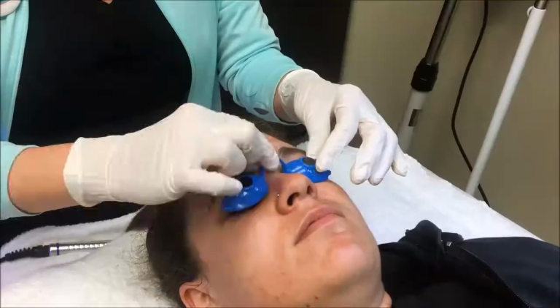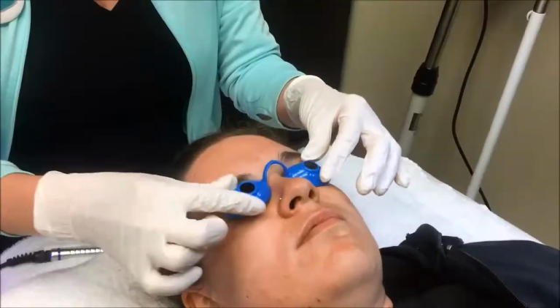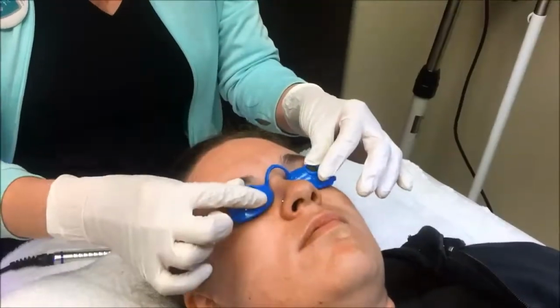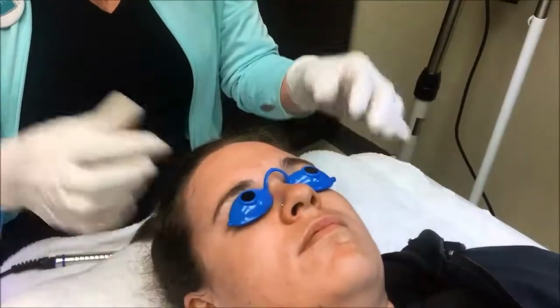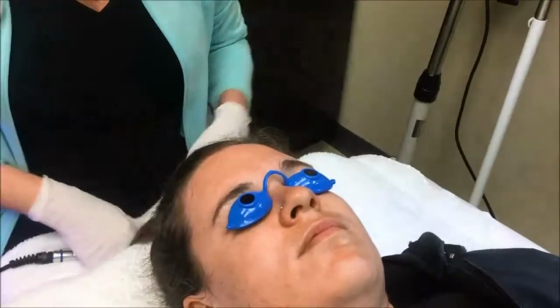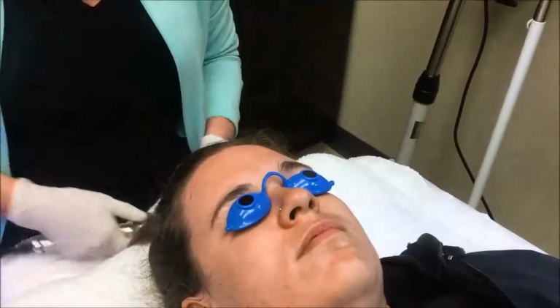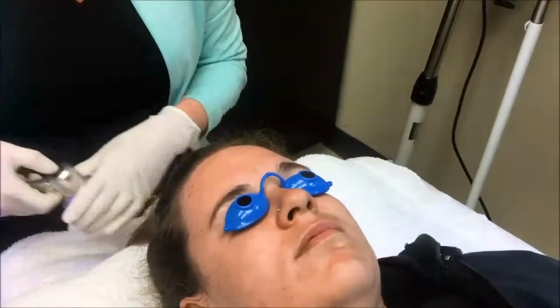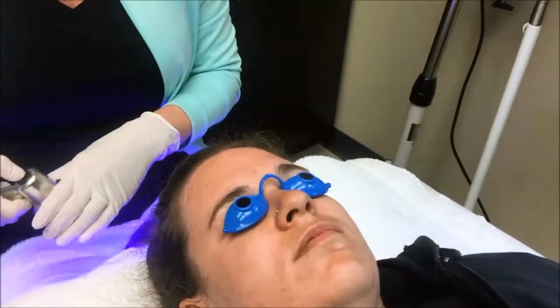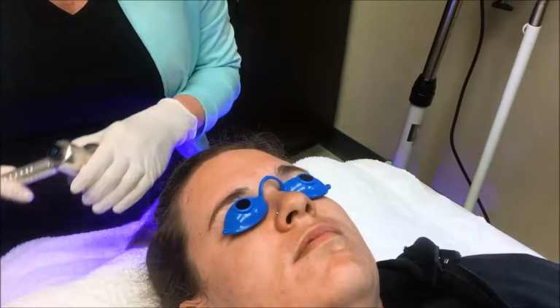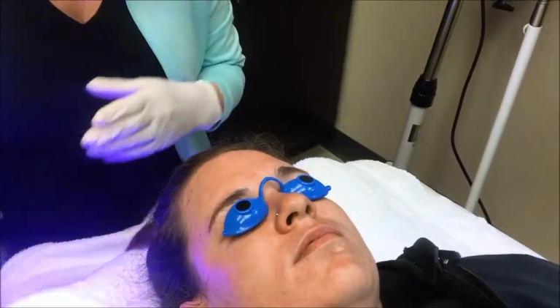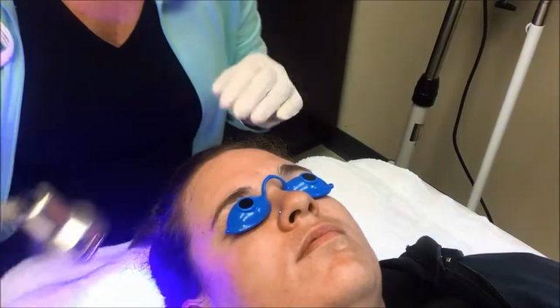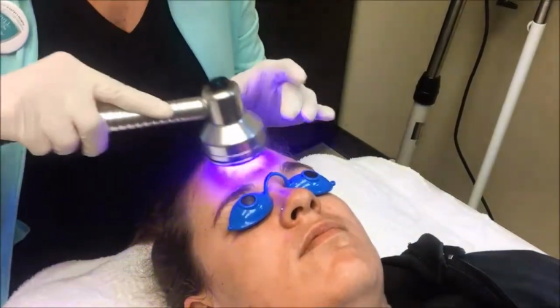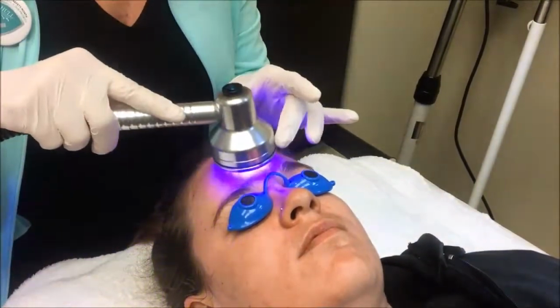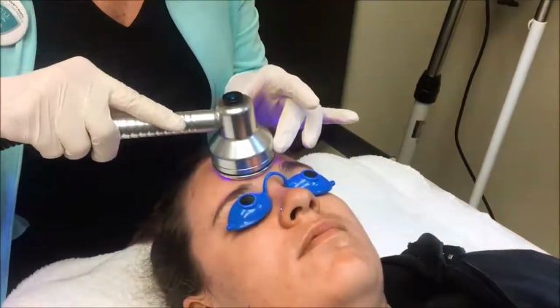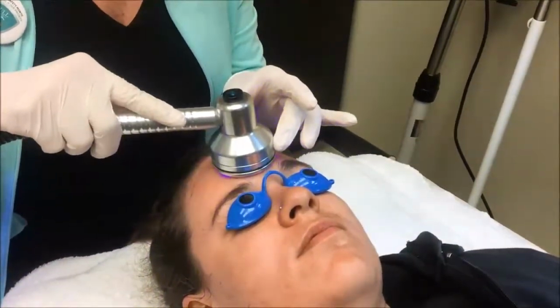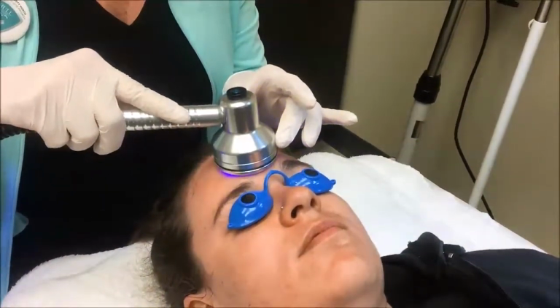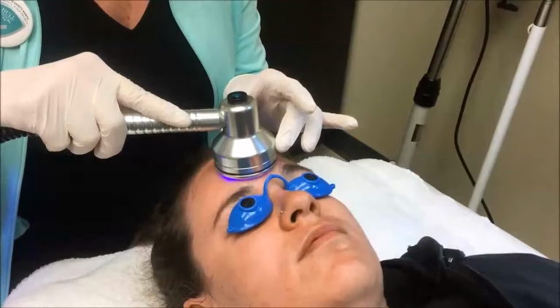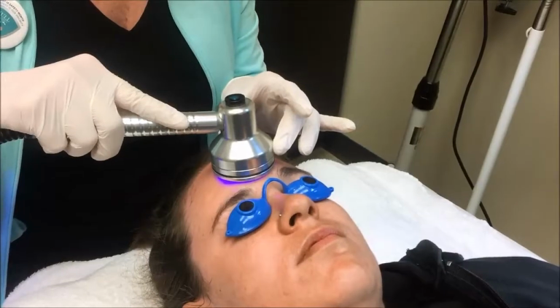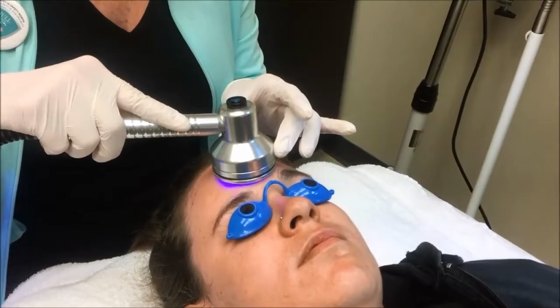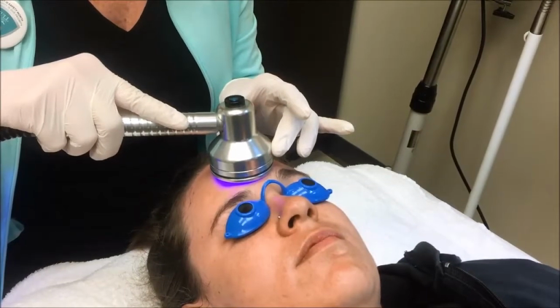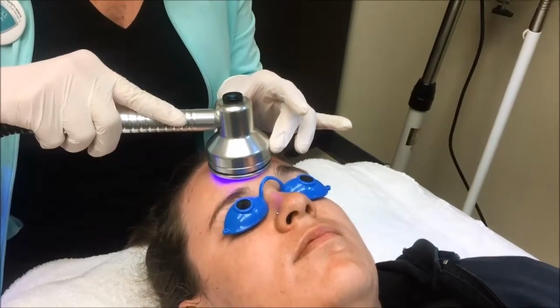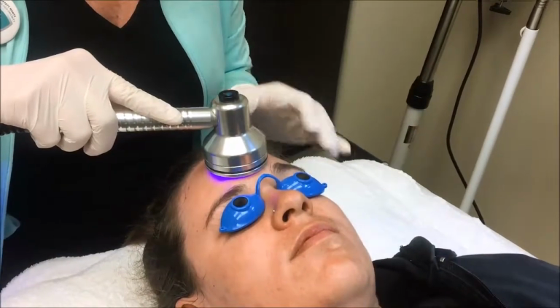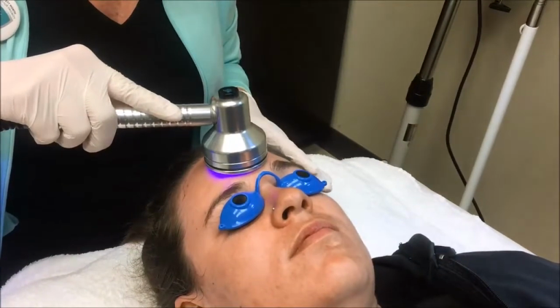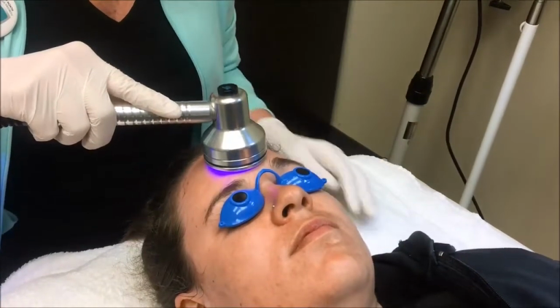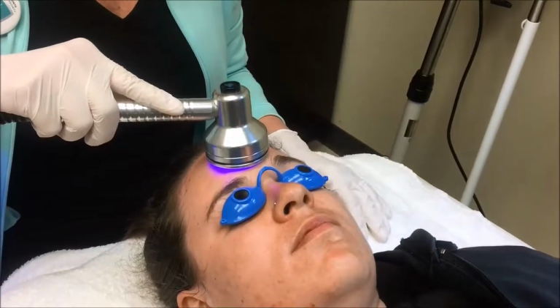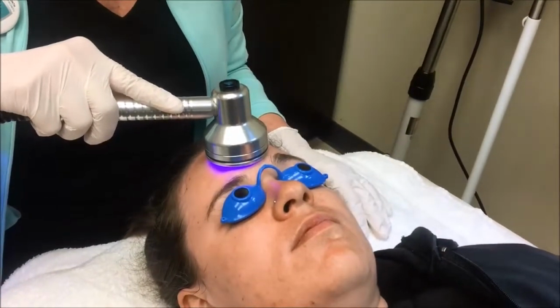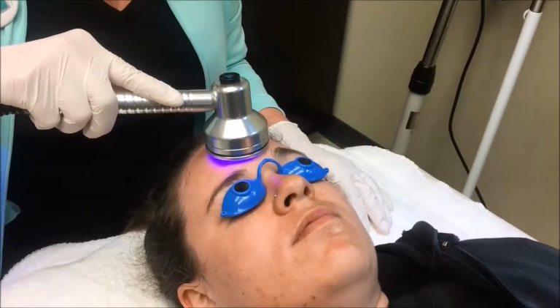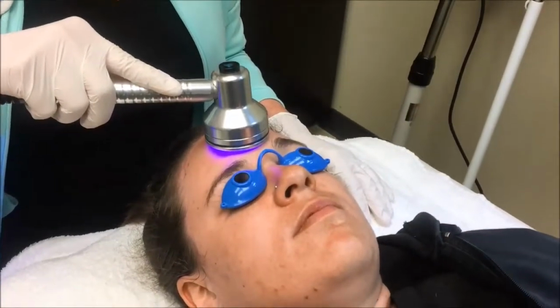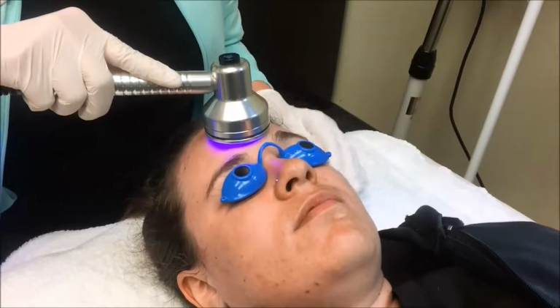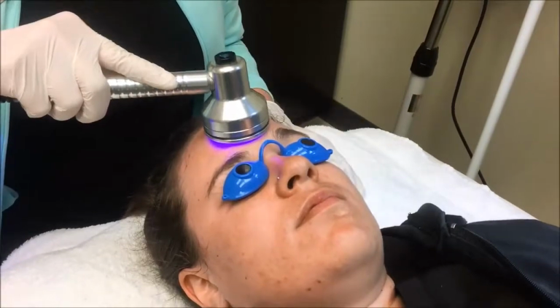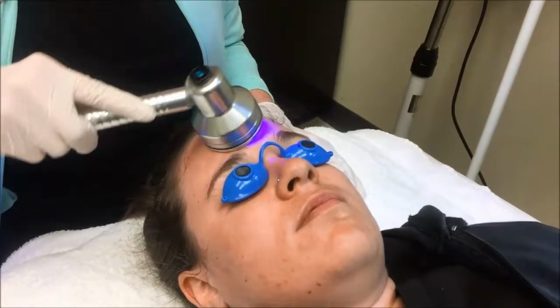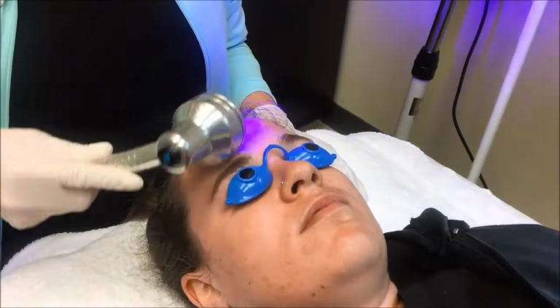We're now going to start the LED blue light treatment. She's putting the goggles on to protect her eyes from this treatment. The blue light helps treat oily and congested areas, which also kills the bacteria.